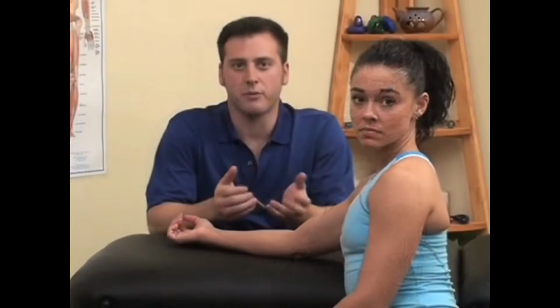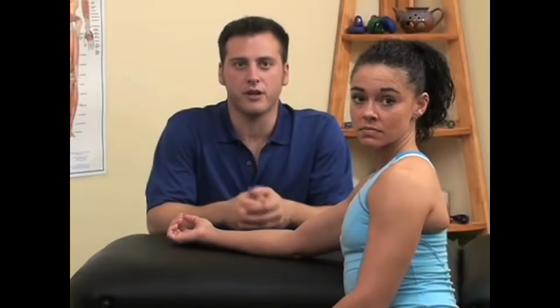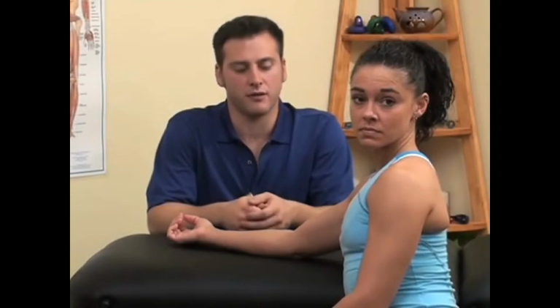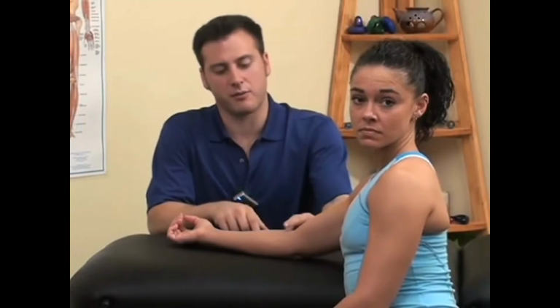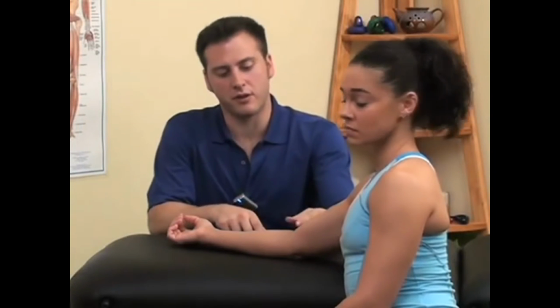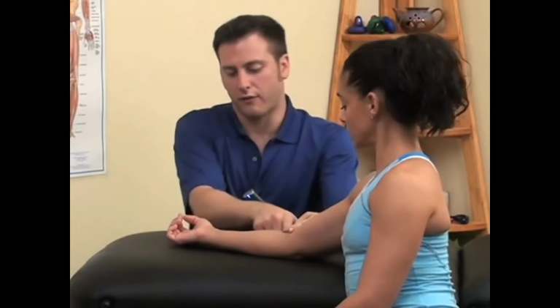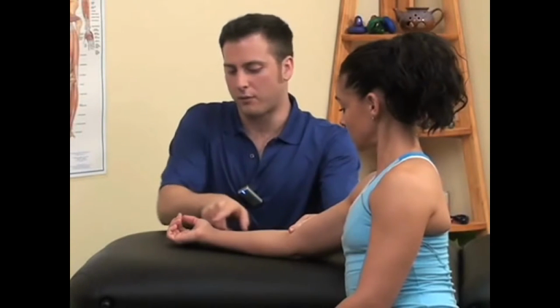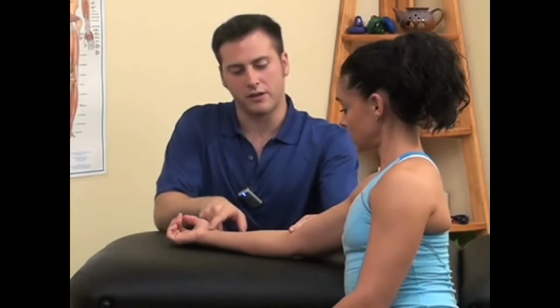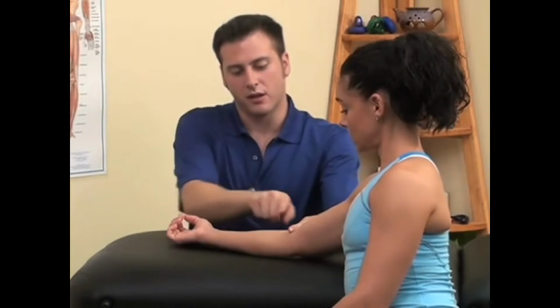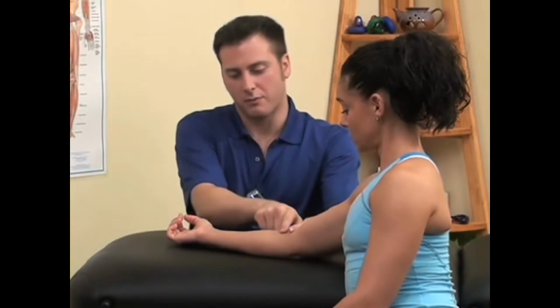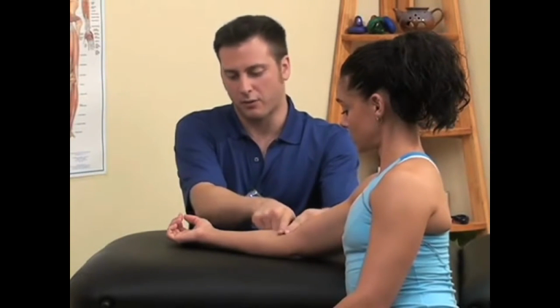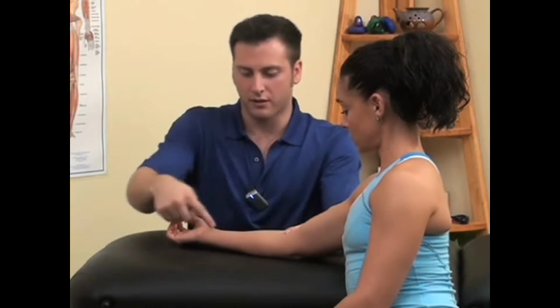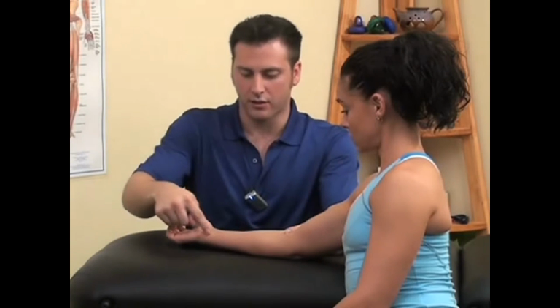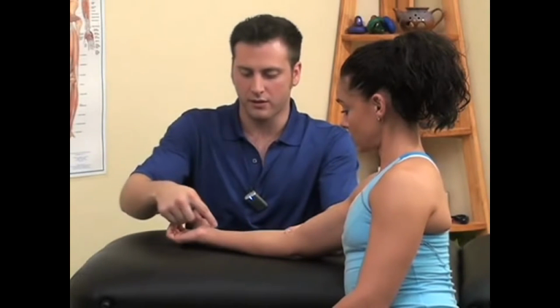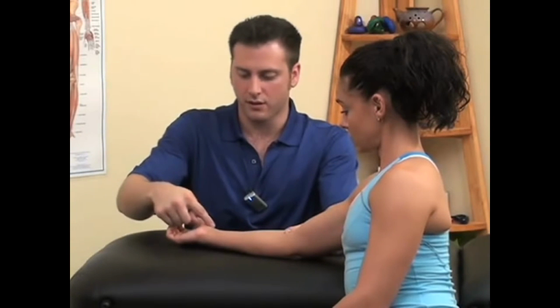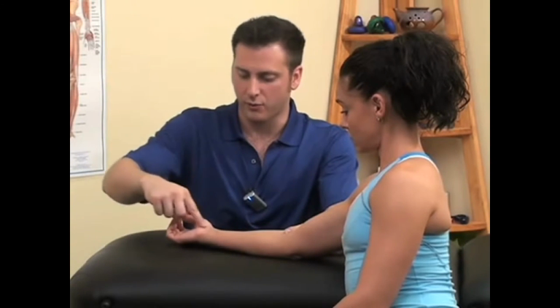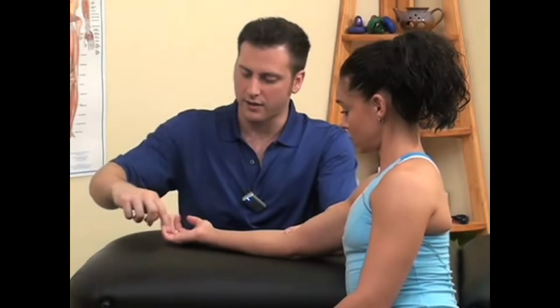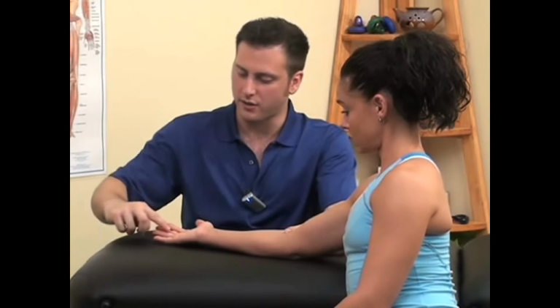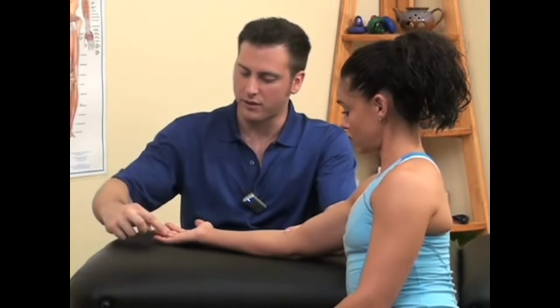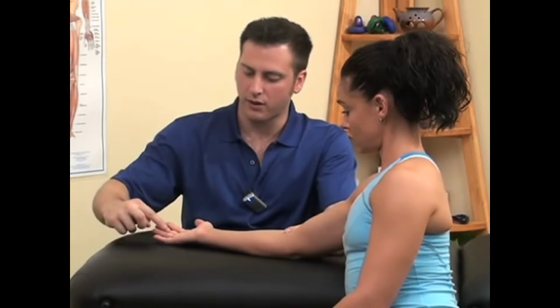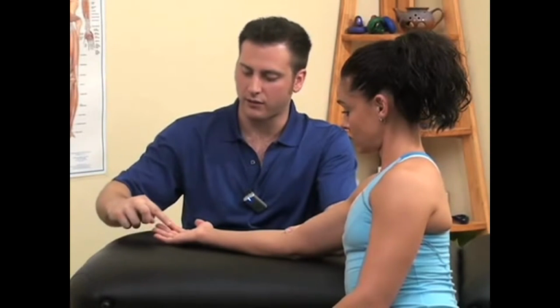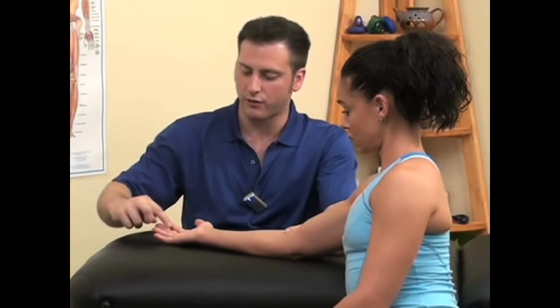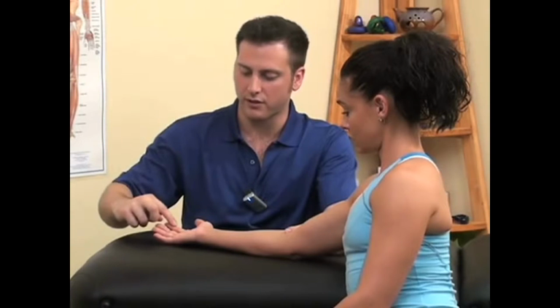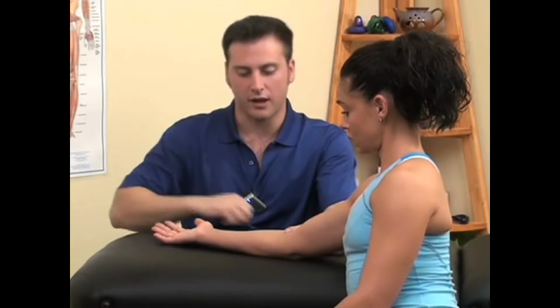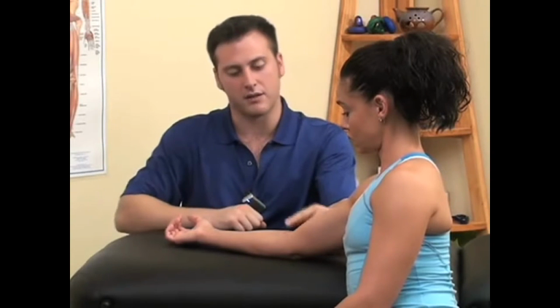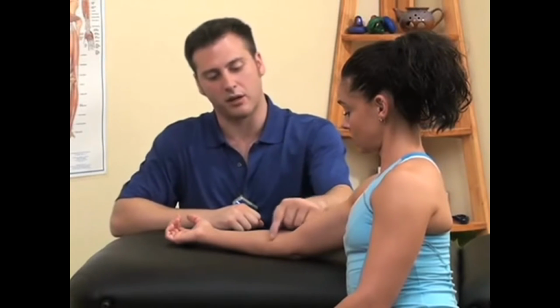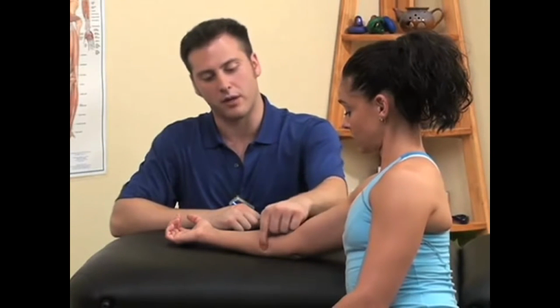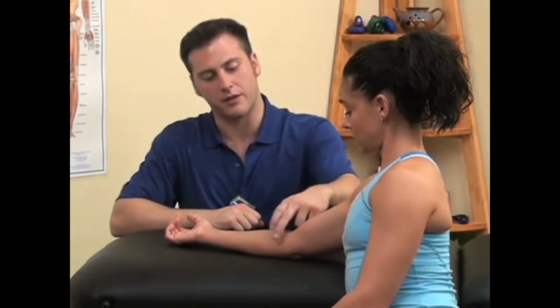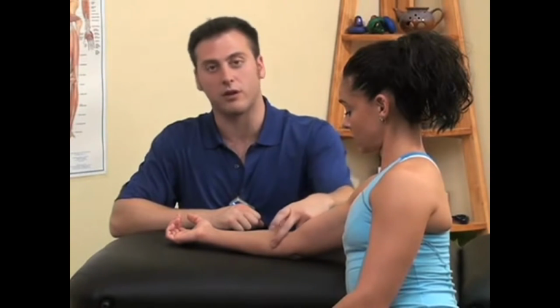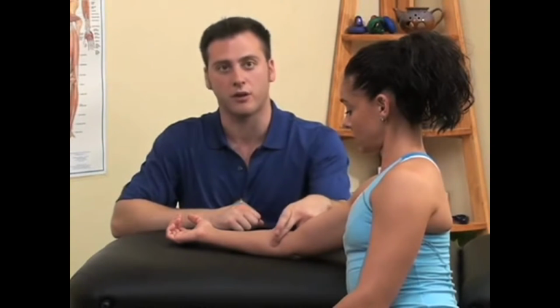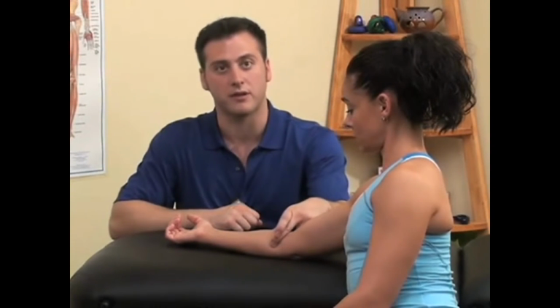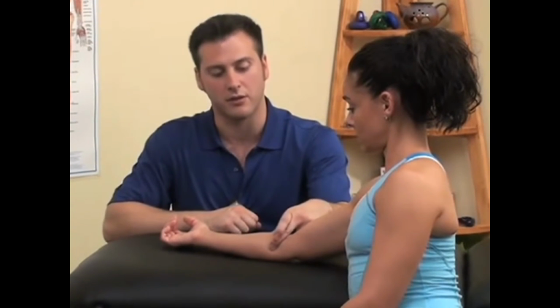Trigger points located in the flexor muscles of the forearm and the wrist can cause pain to appear in the wrist as well as into almost any one of the individual fingers of the hand, depending on where we compress or locate trigger points in the muscle.